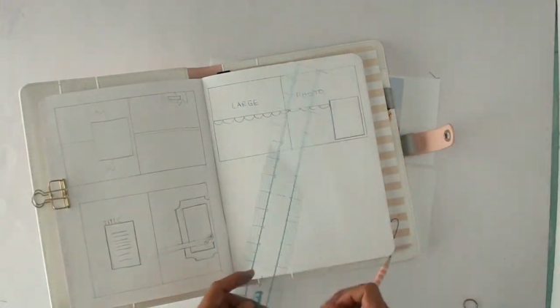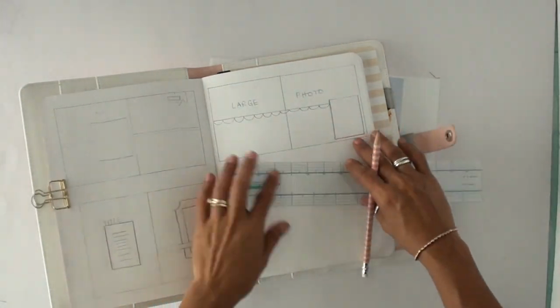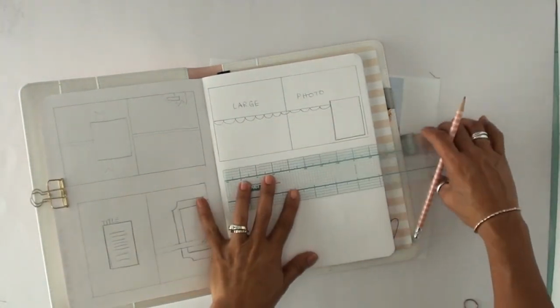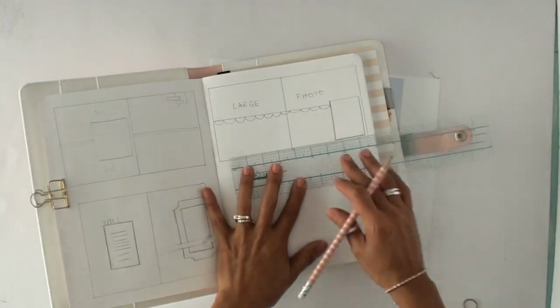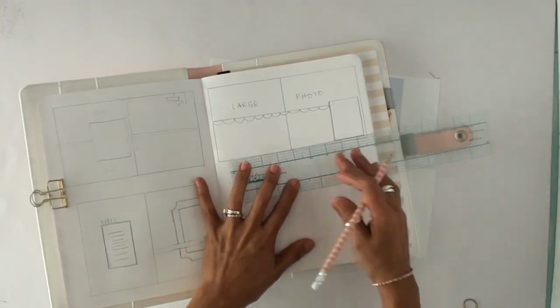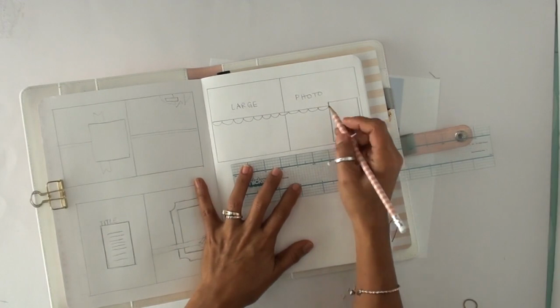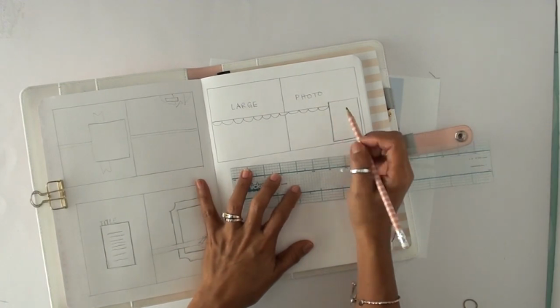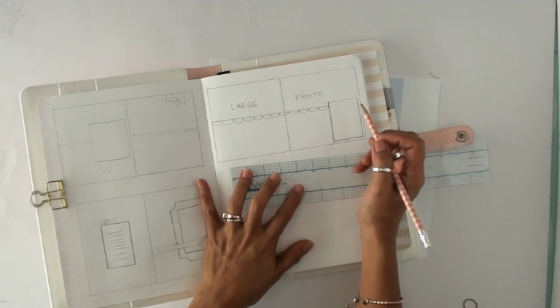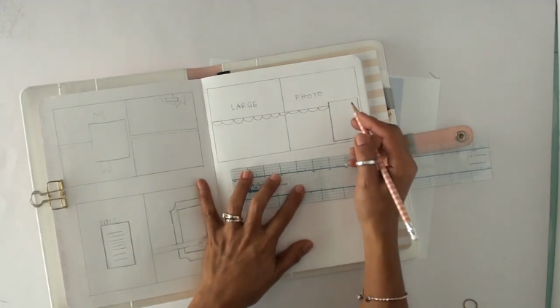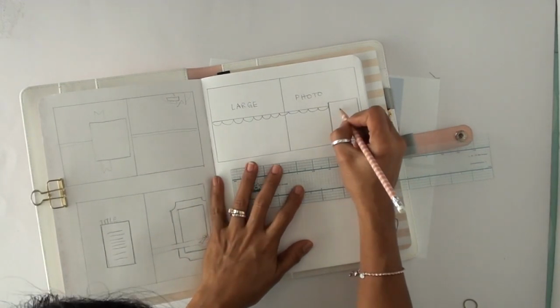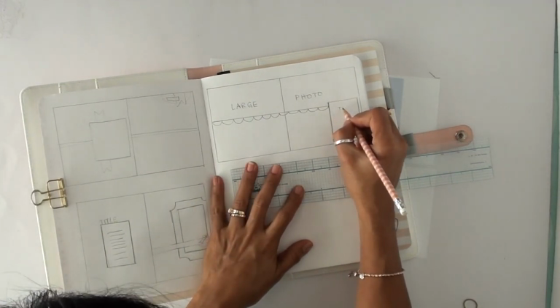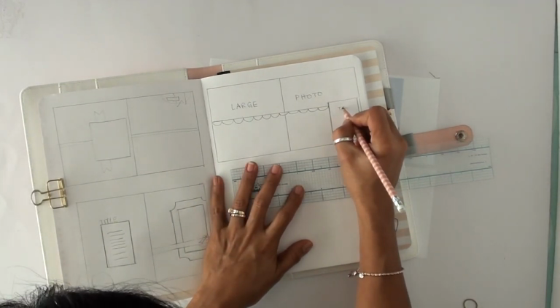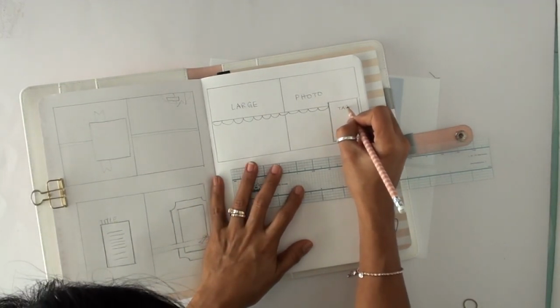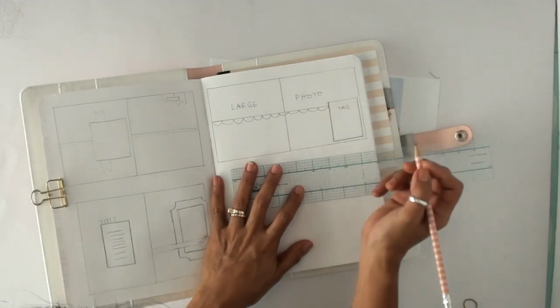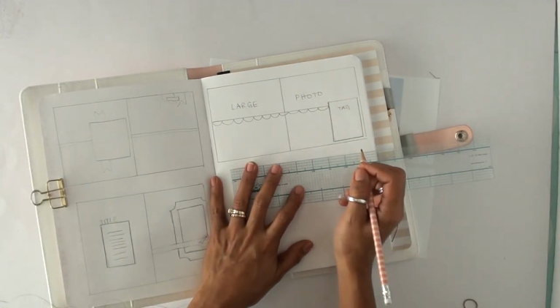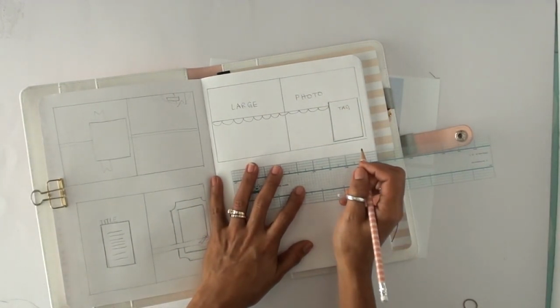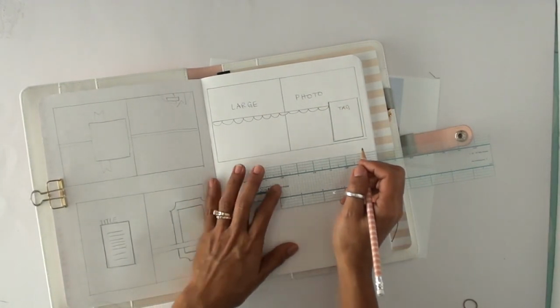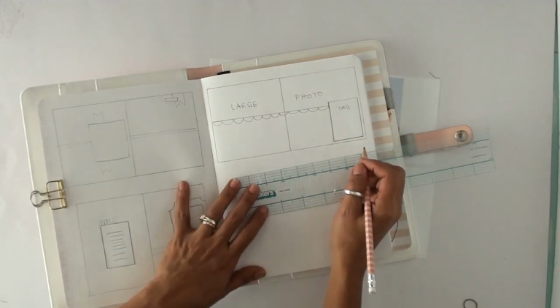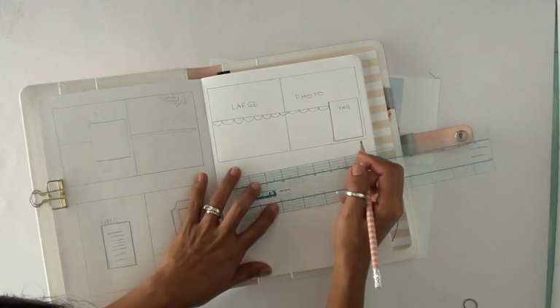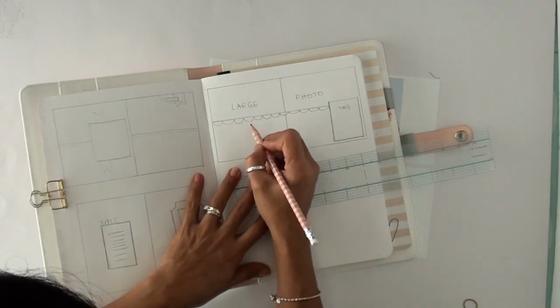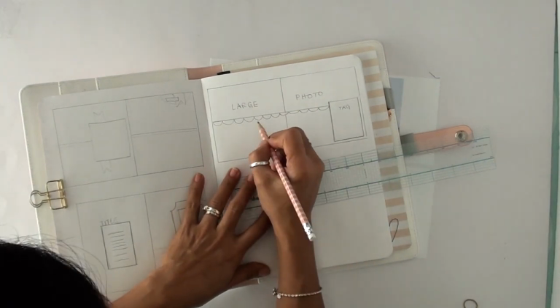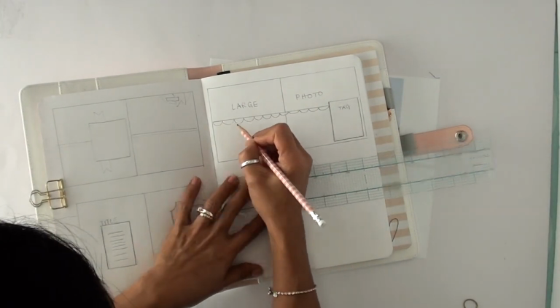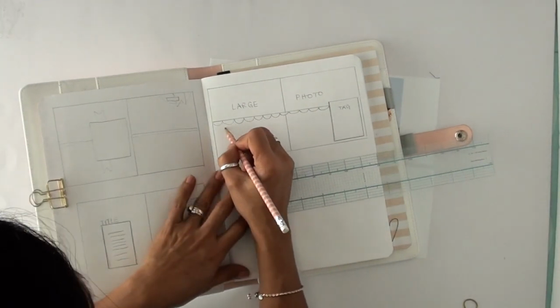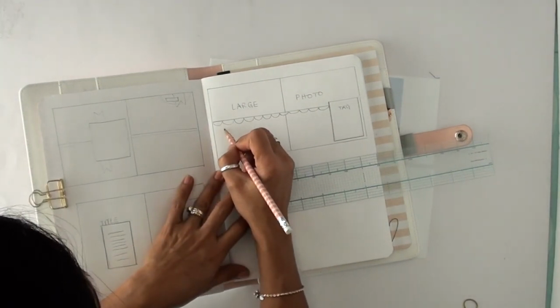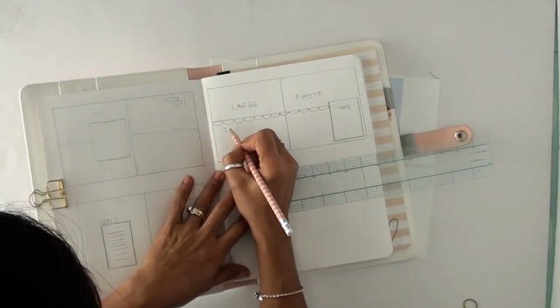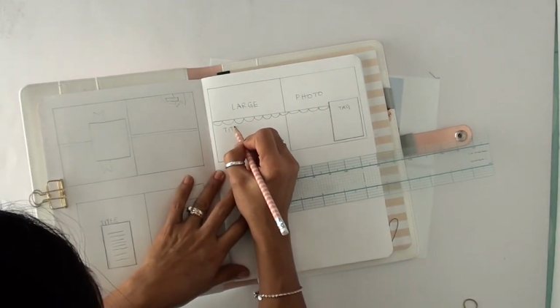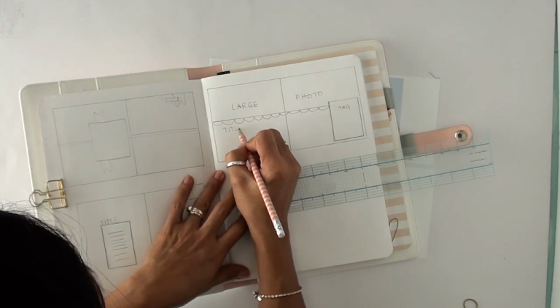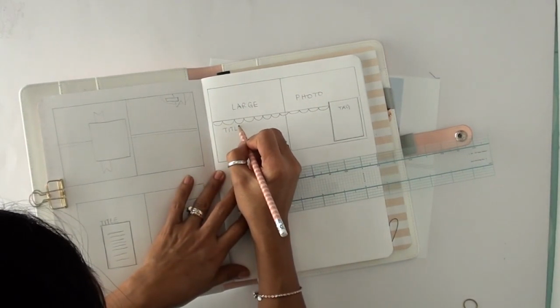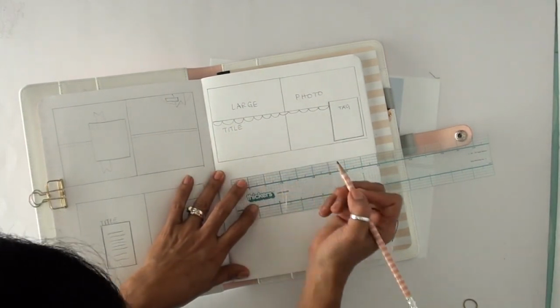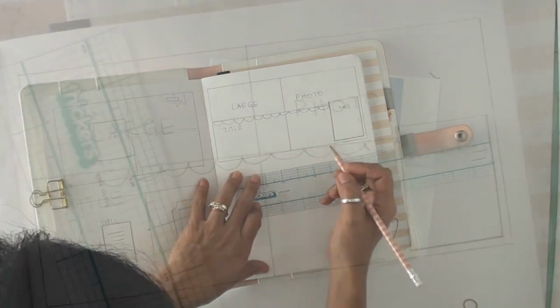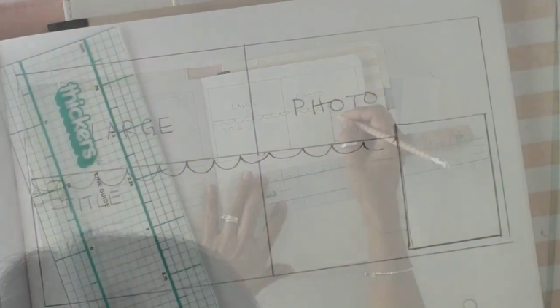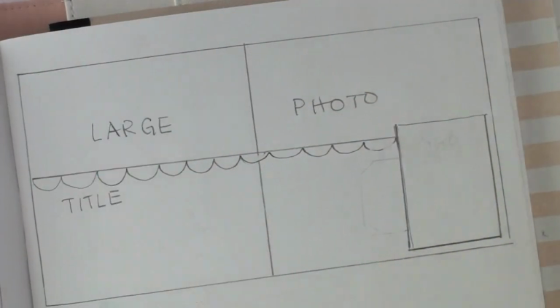I love this little new ruler that I got. It's by American Crafts. It's so bendy and clear, and it allows you to — I don't know — it's easier to measure things and to keep things straight because everything is see-through.